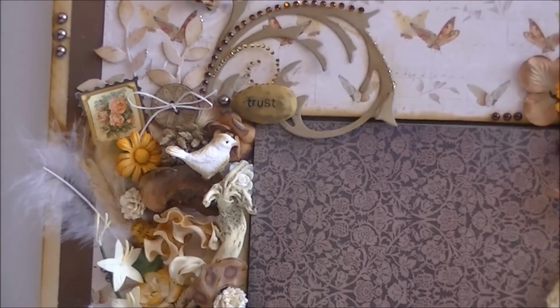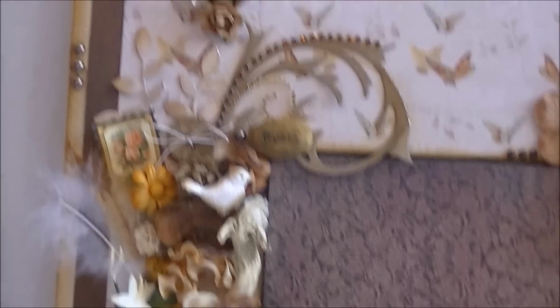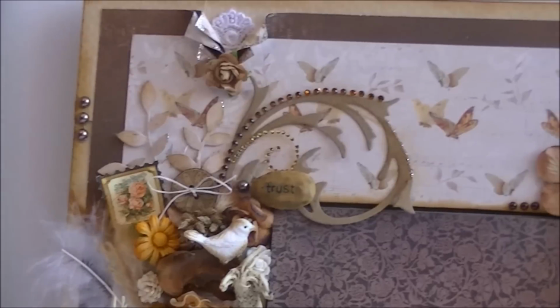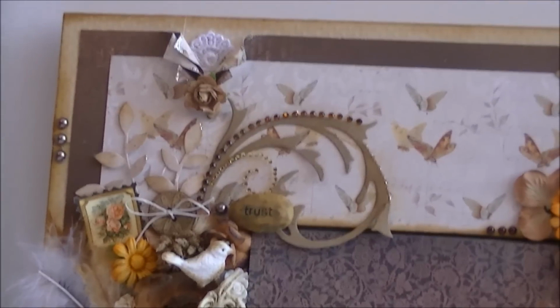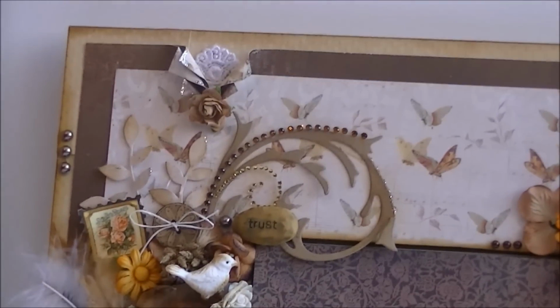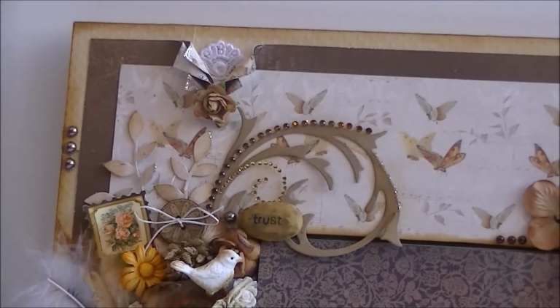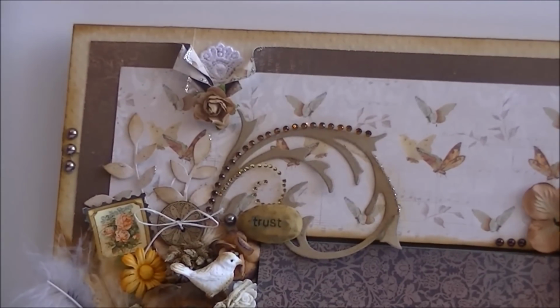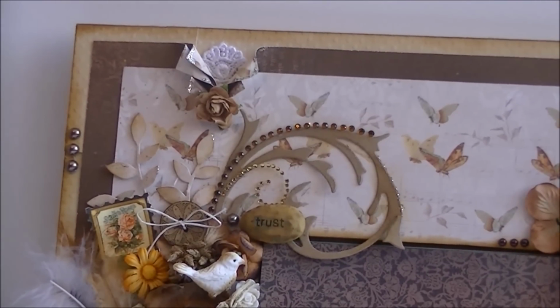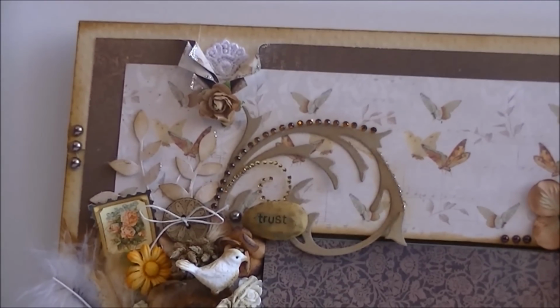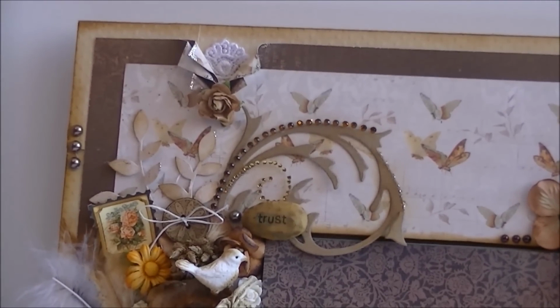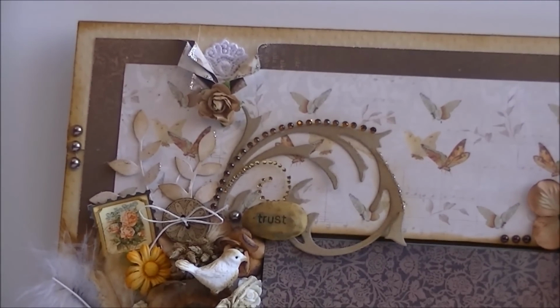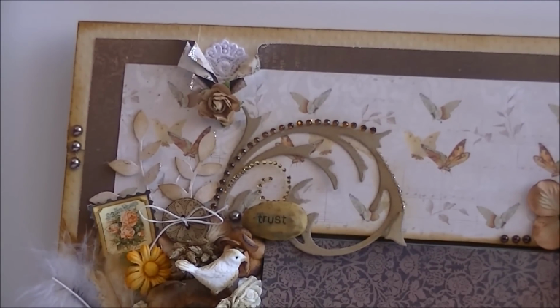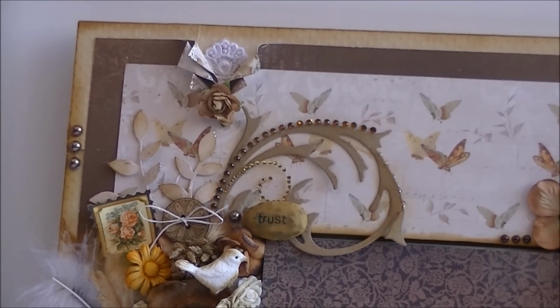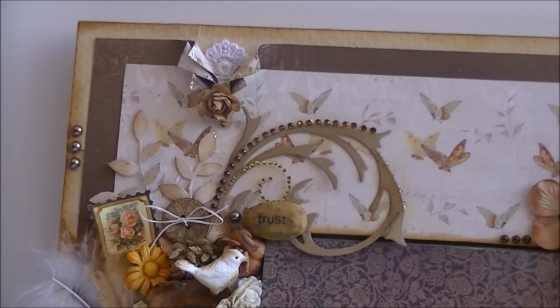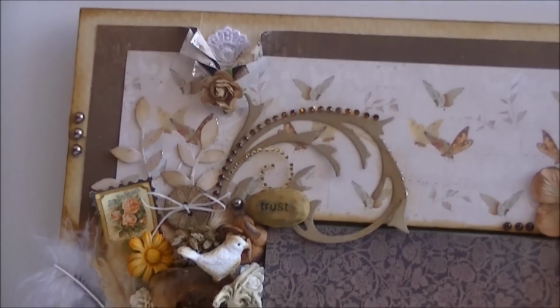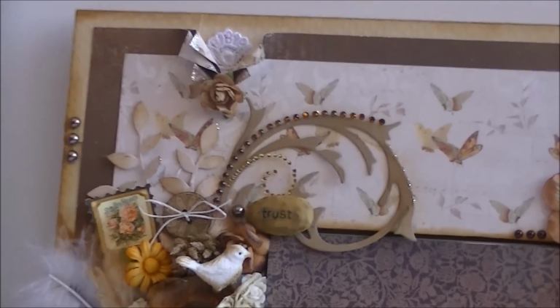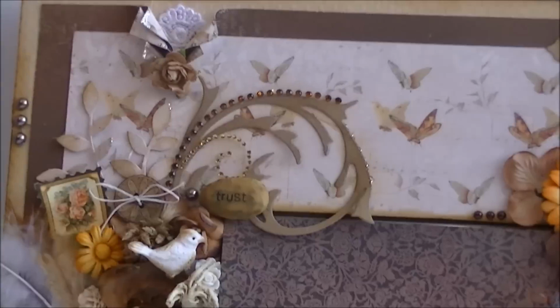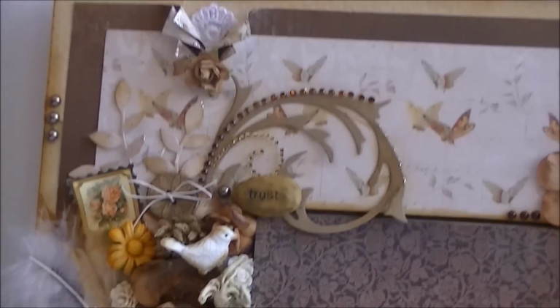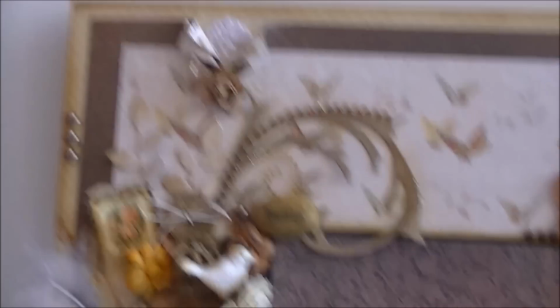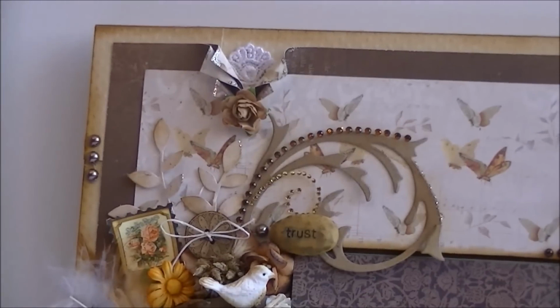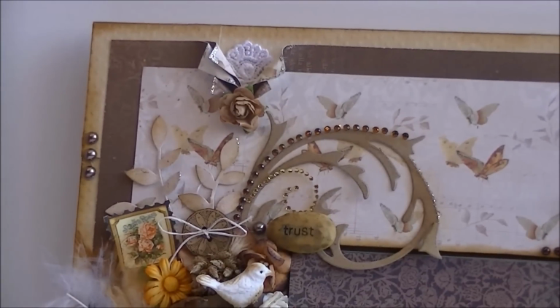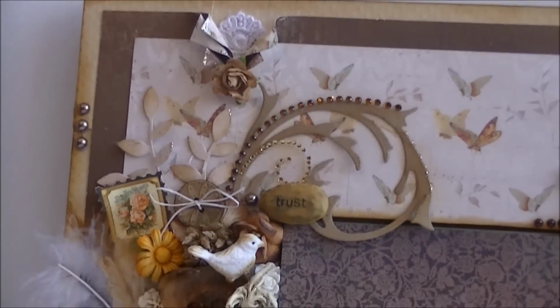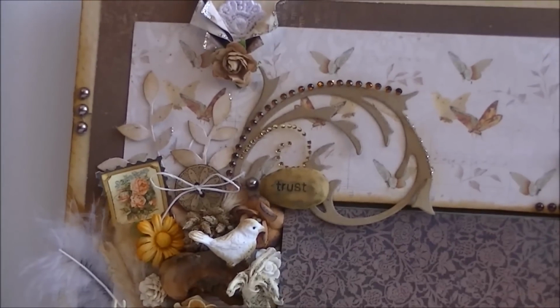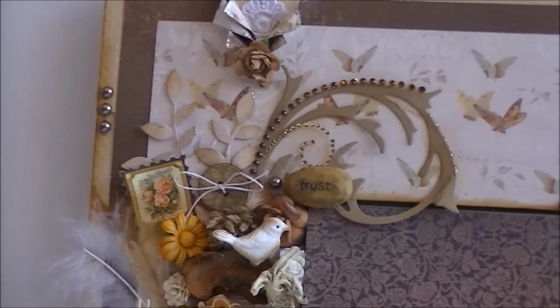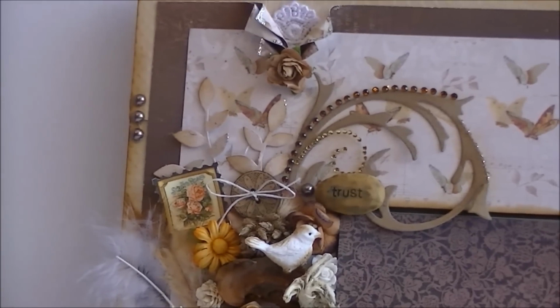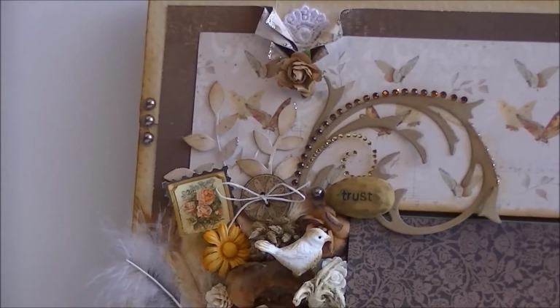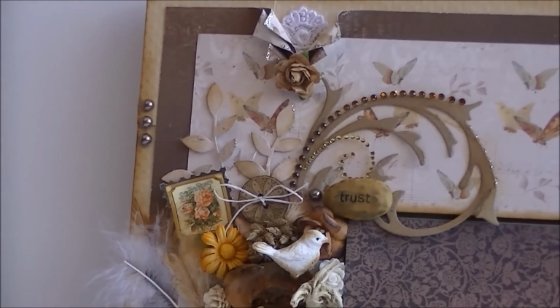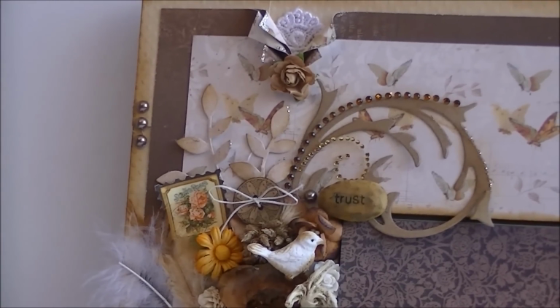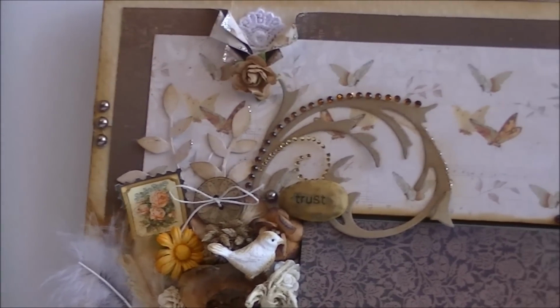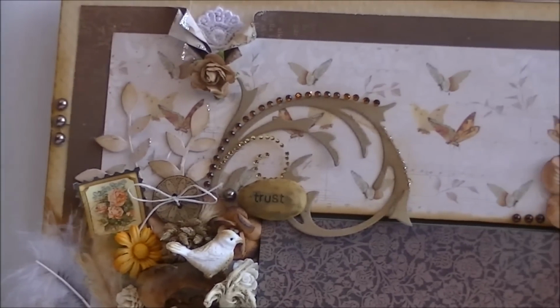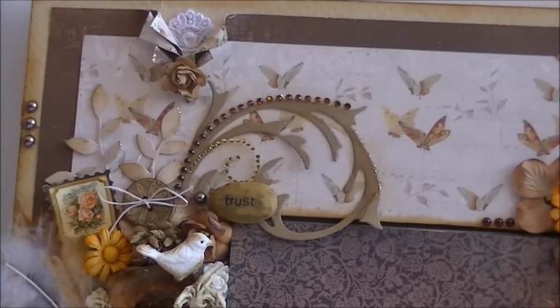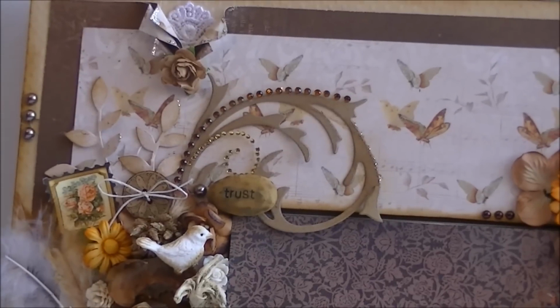As you can see, I've torn off the design papers, curled them, and used some lace behind it, a rose, some leaves, and a Tim Holtz swirl.